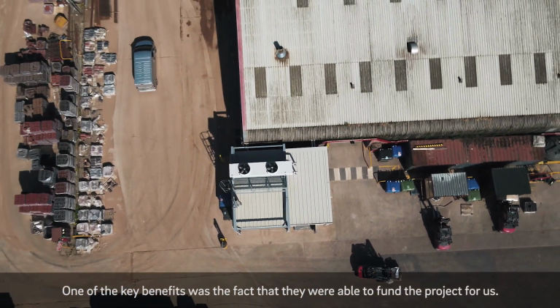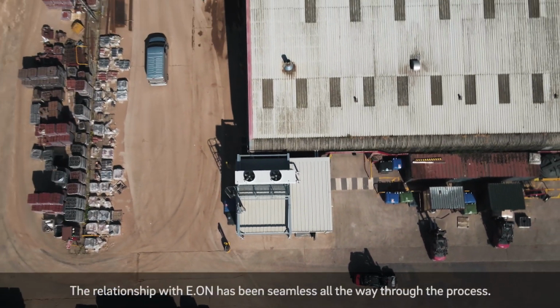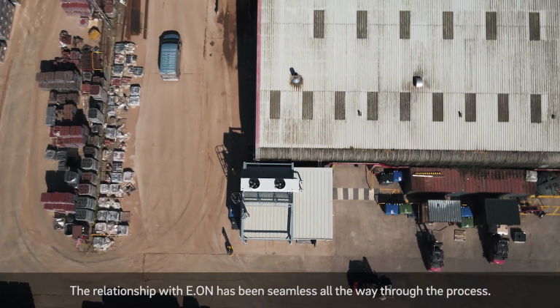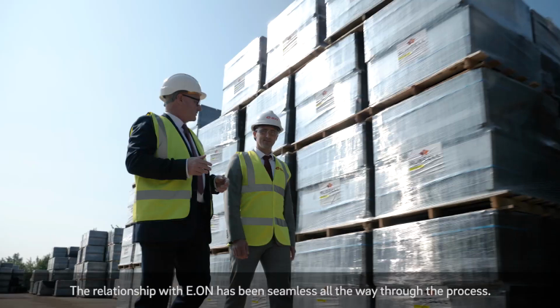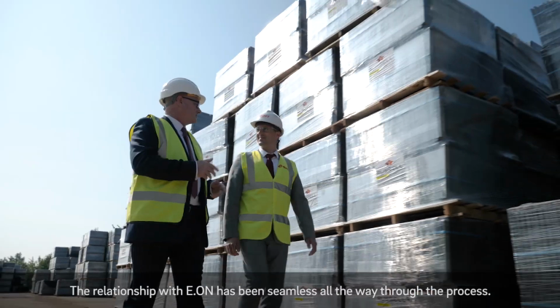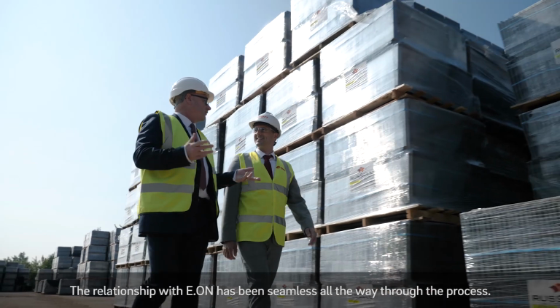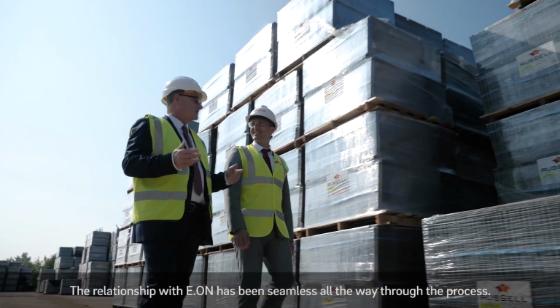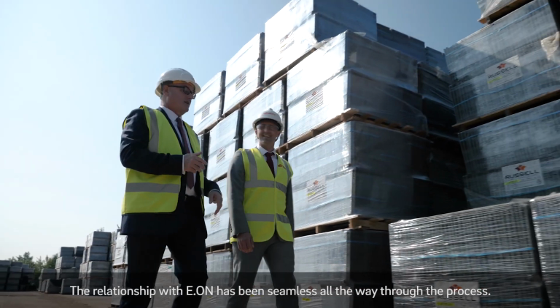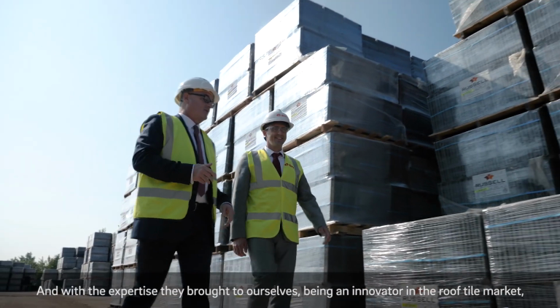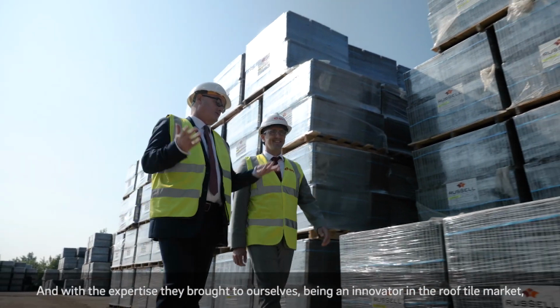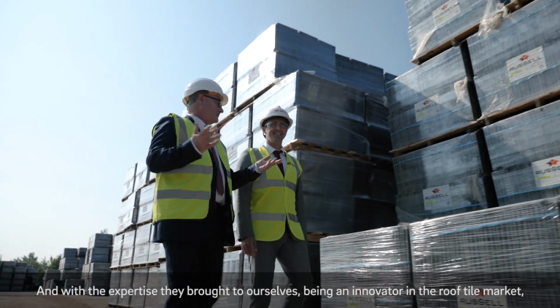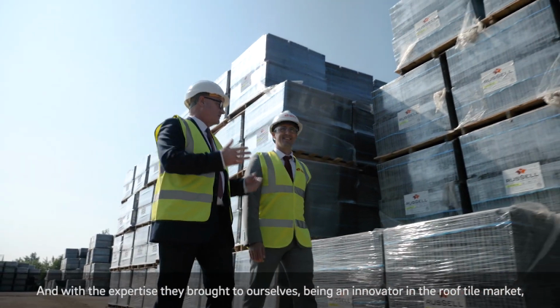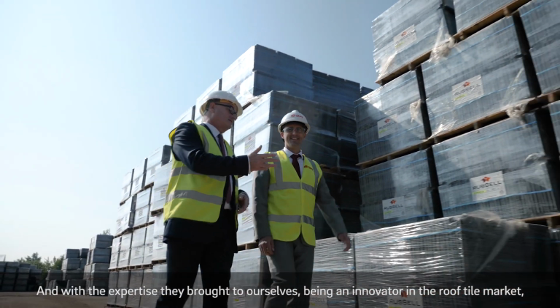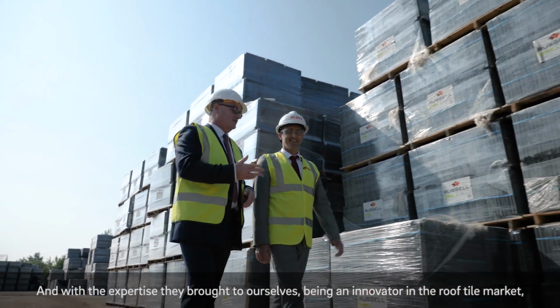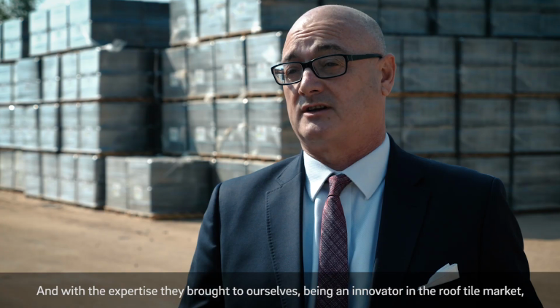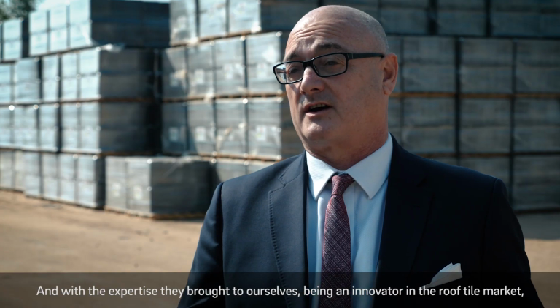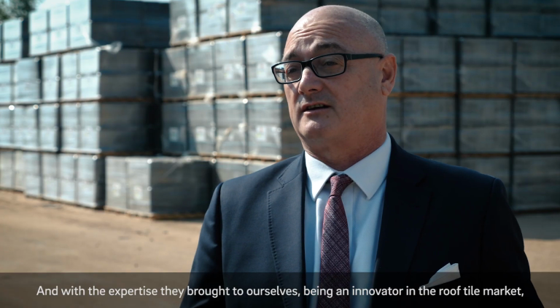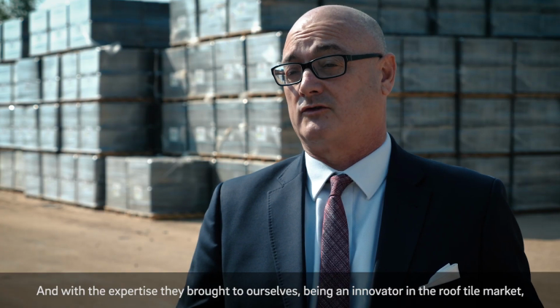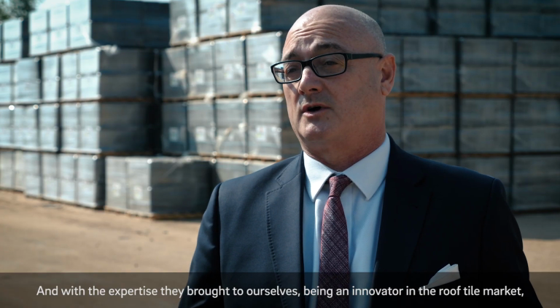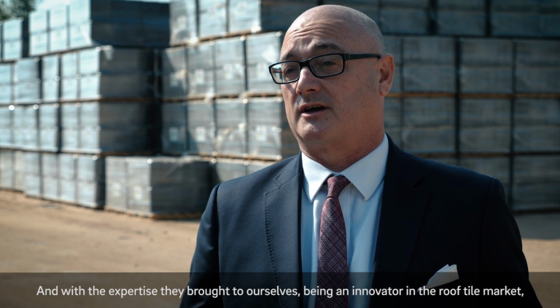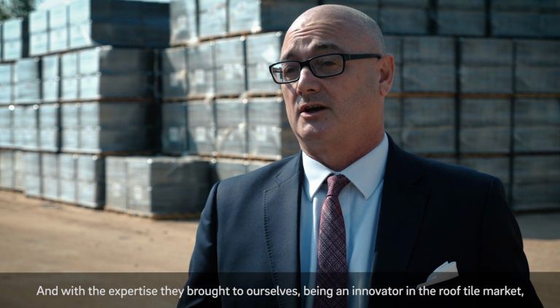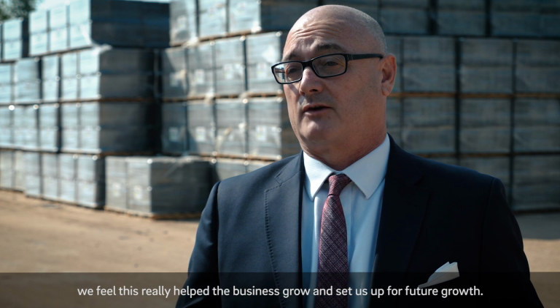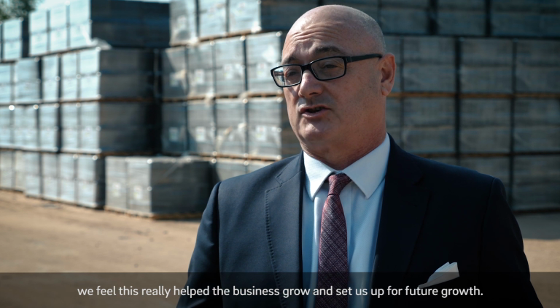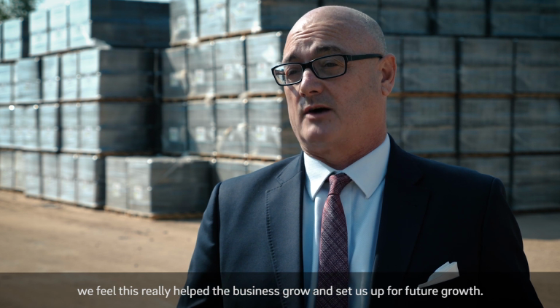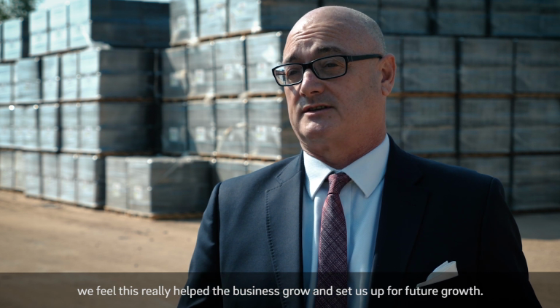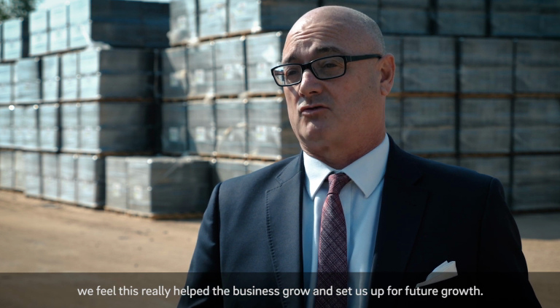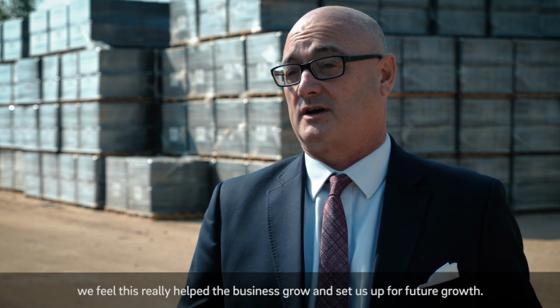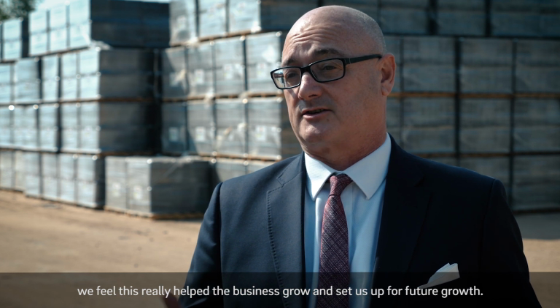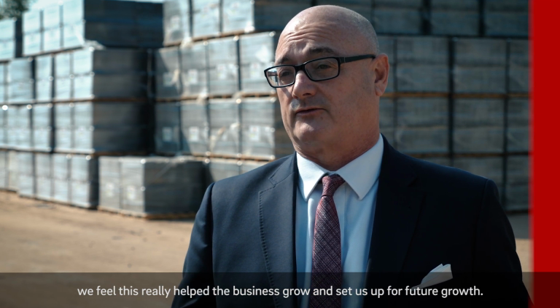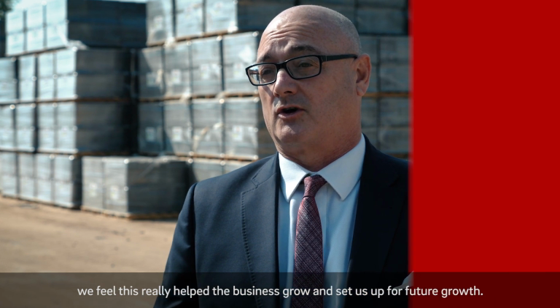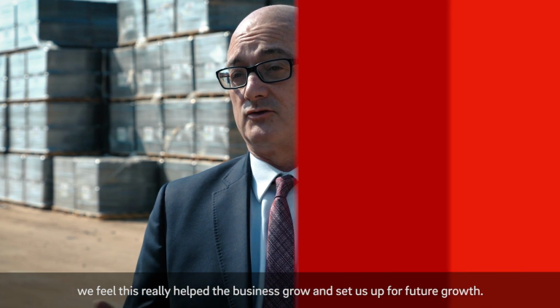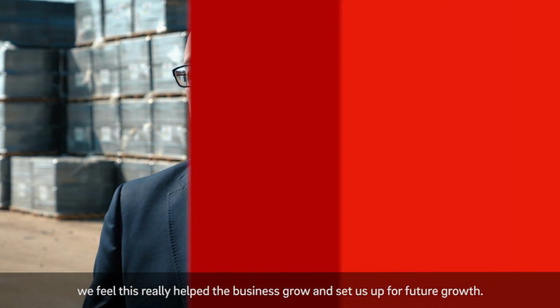The relationship with EON has been seamless all the way through the process, and with the expertise they brought to ourselves as an innovator in the roof tile market, we feel this really helped the business grow and set us up for future growth.